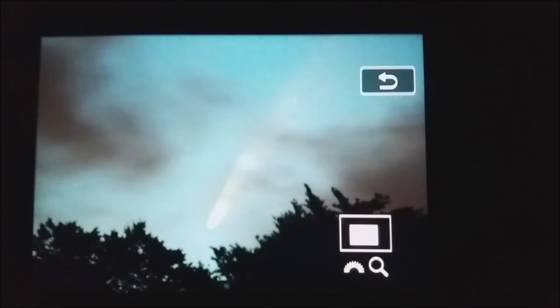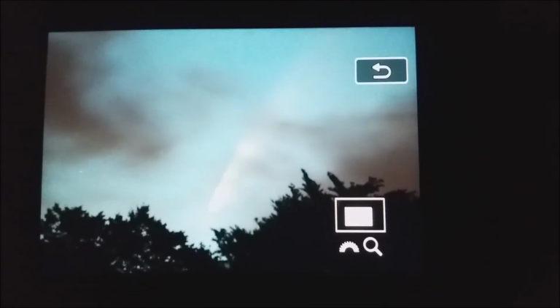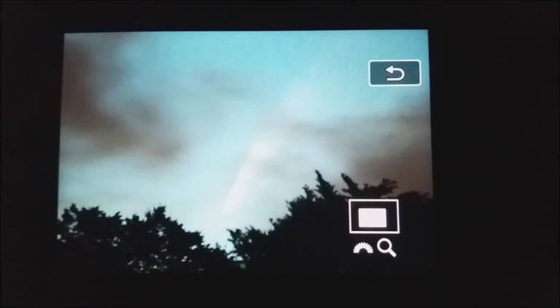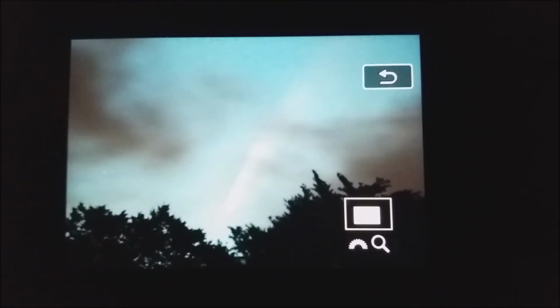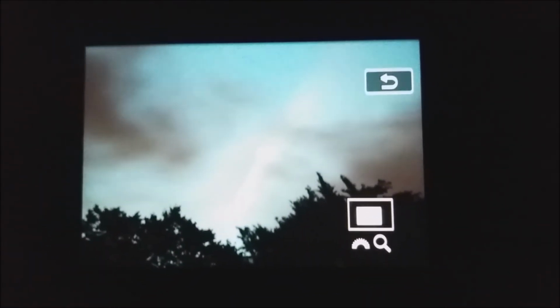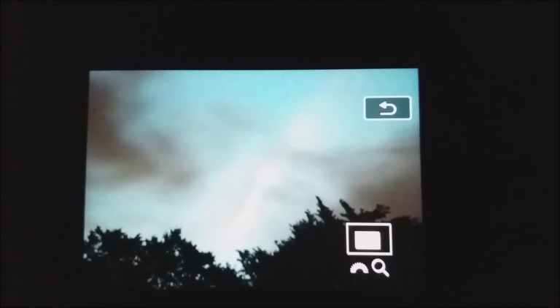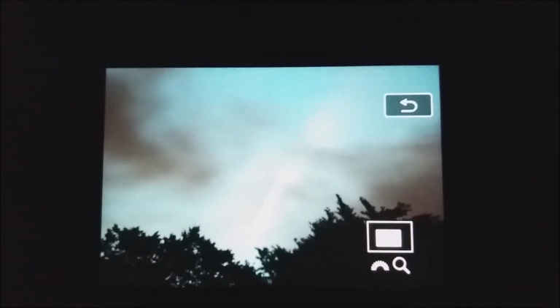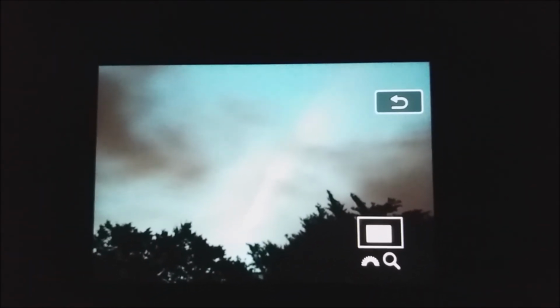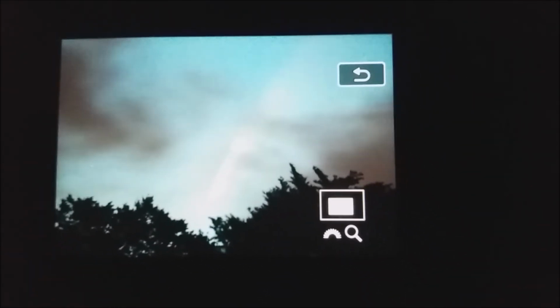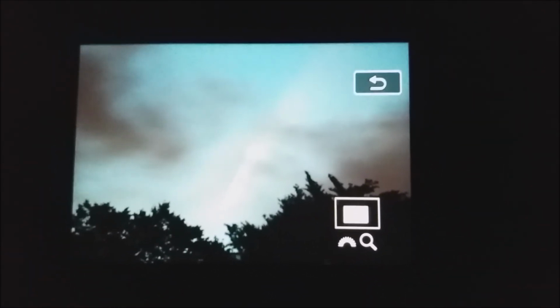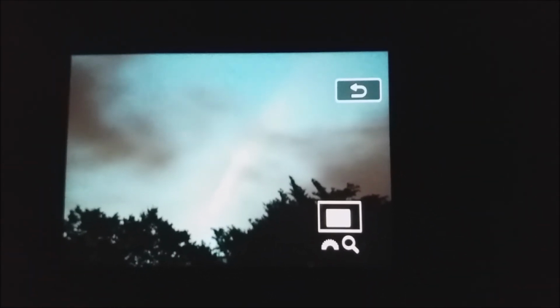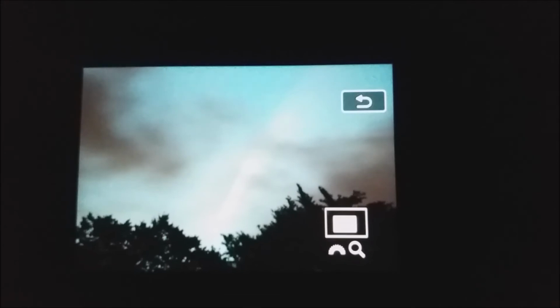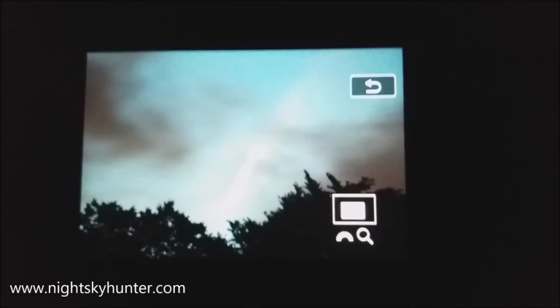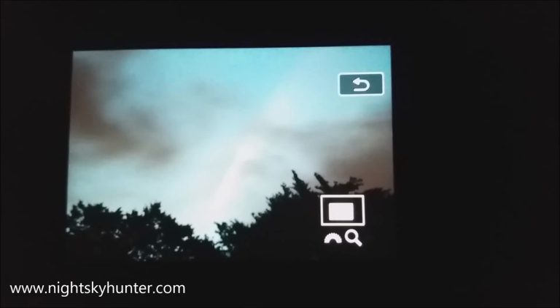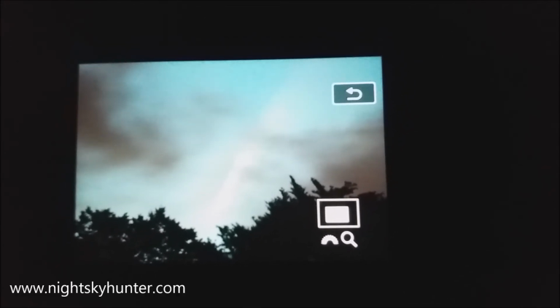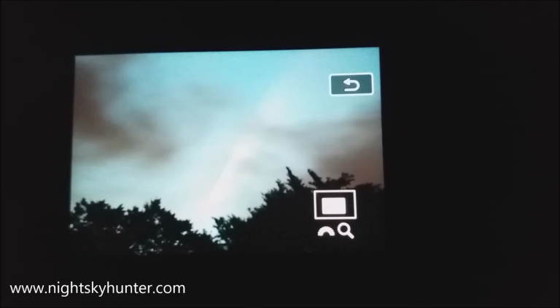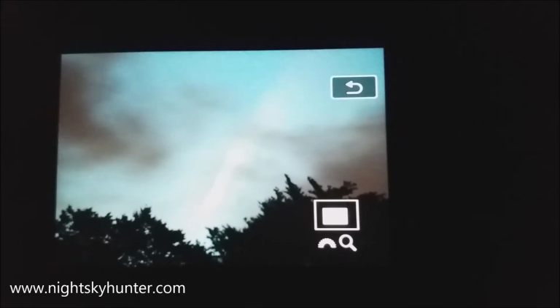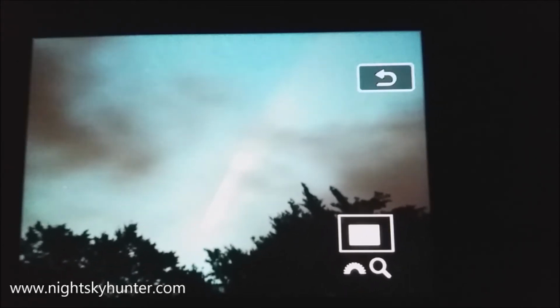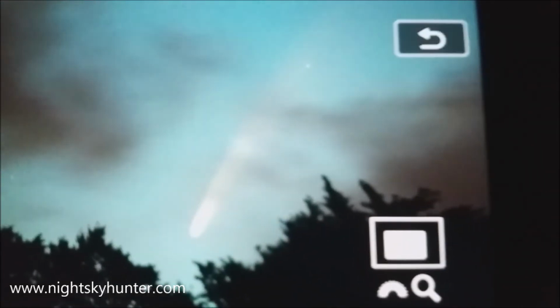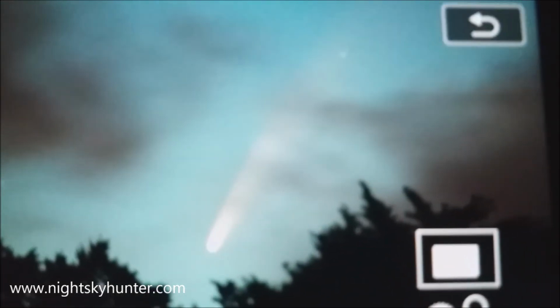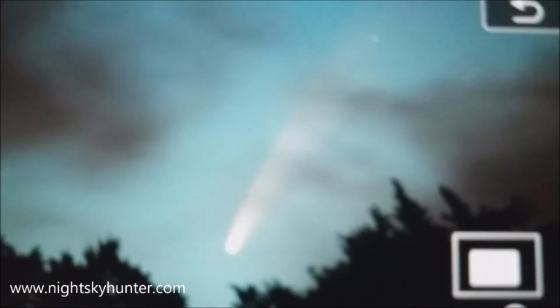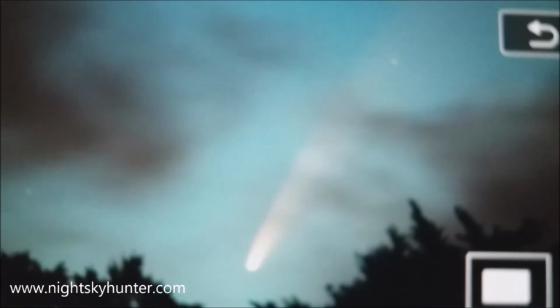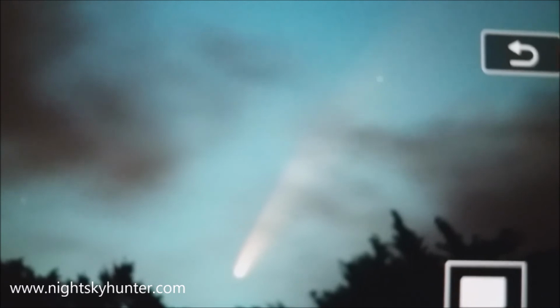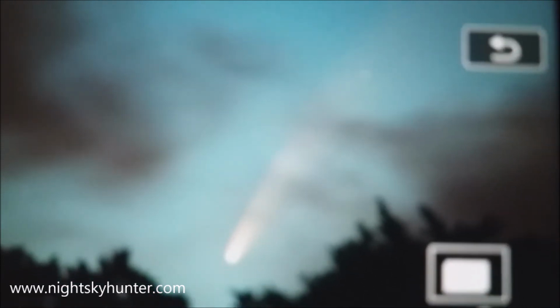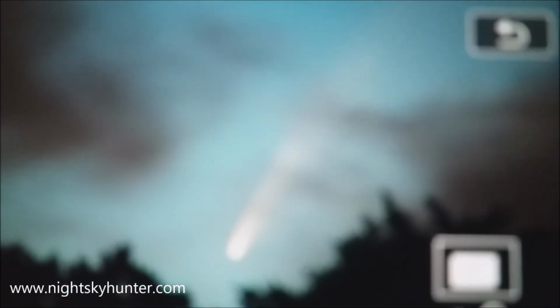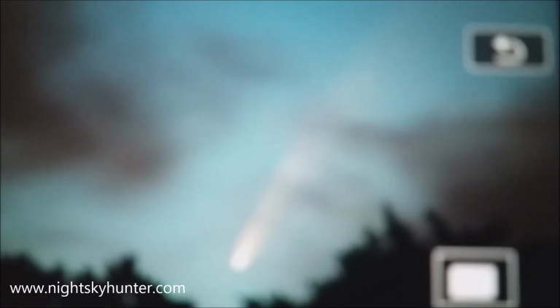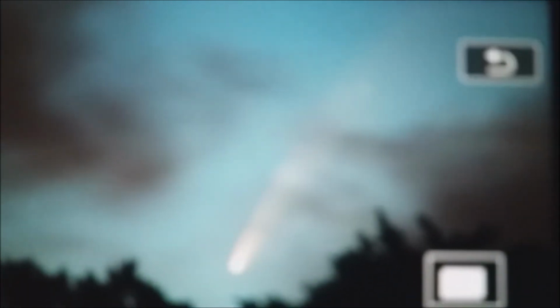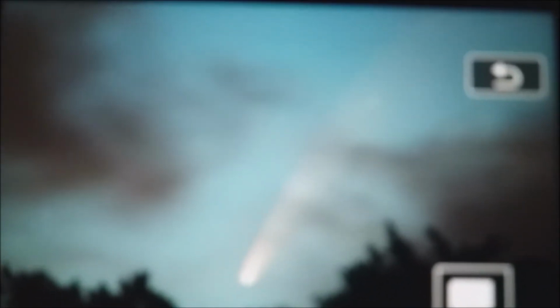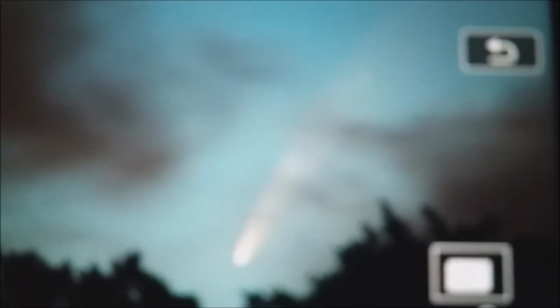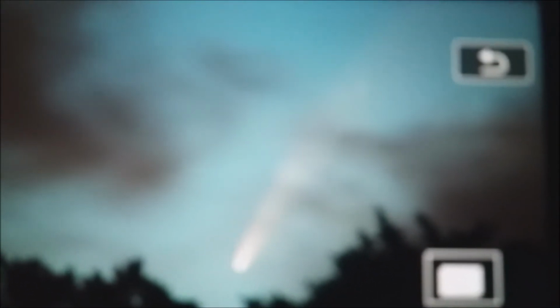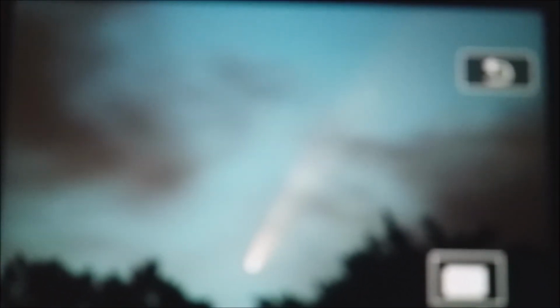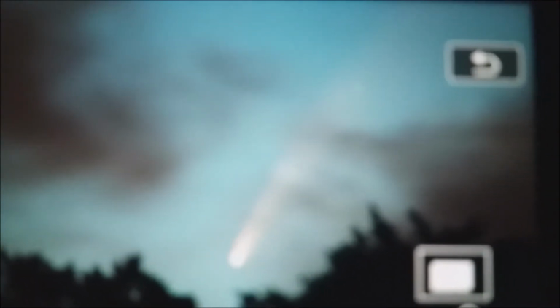This comet just gets better every night. The moon is waning now, the sky is getting a bit darker. The comet's climbed a little bit further from the sun, so it's absolutely awesome. If you get a chance to see this comet, get out and do it.